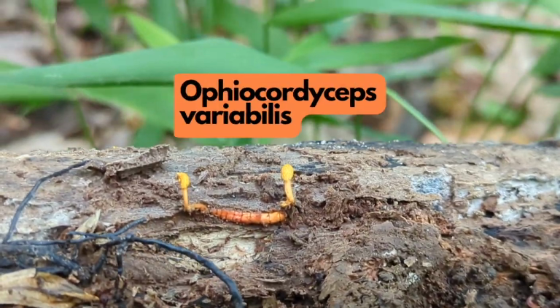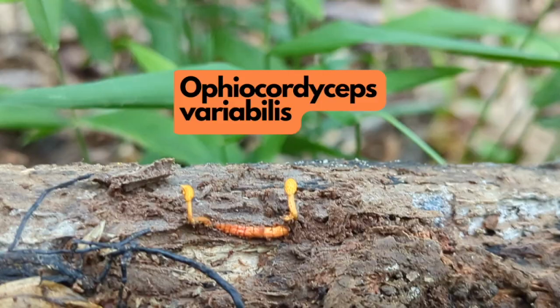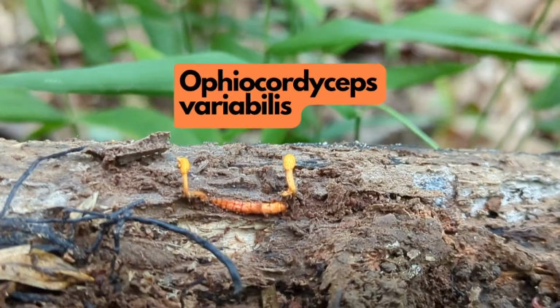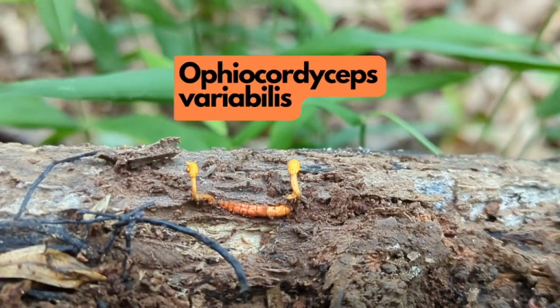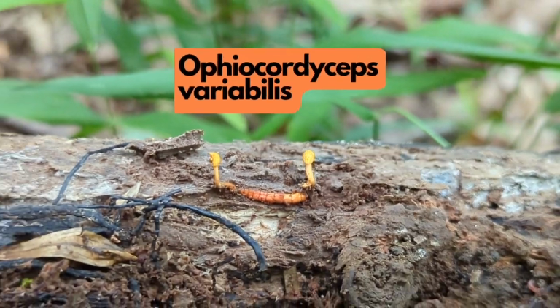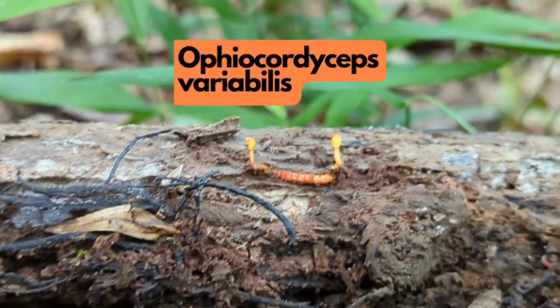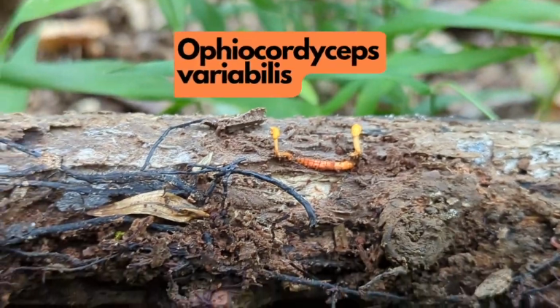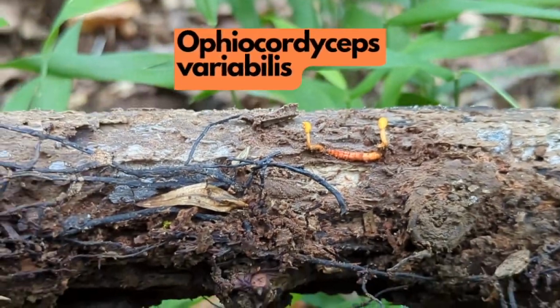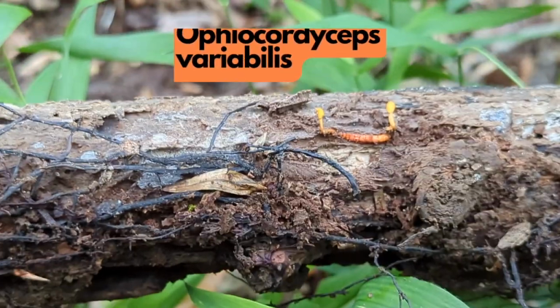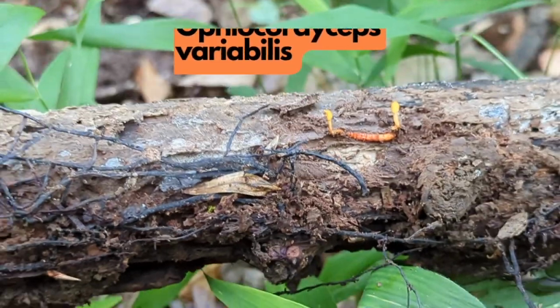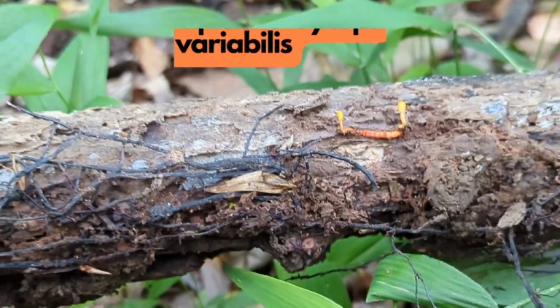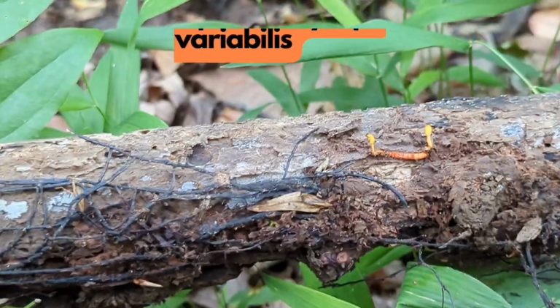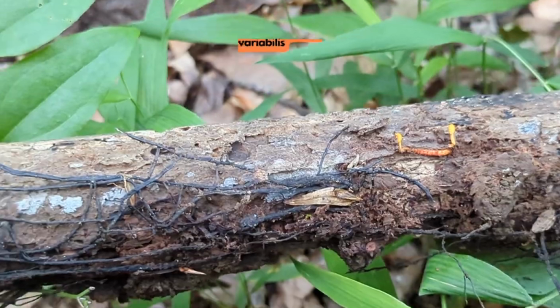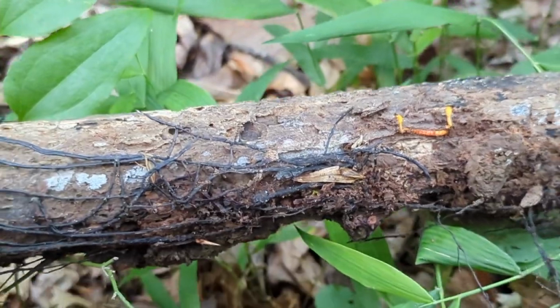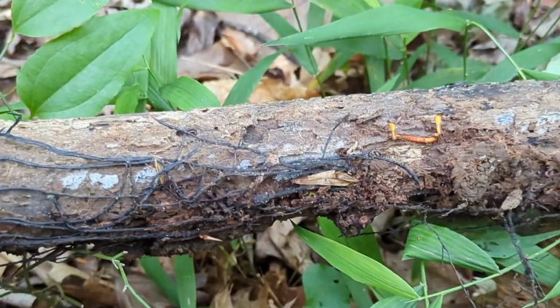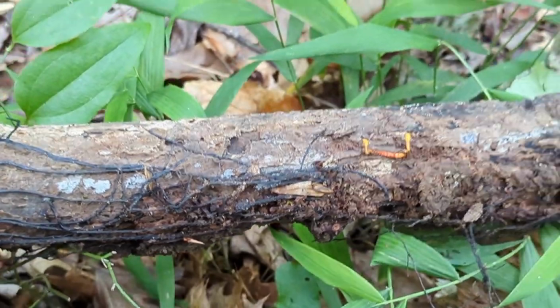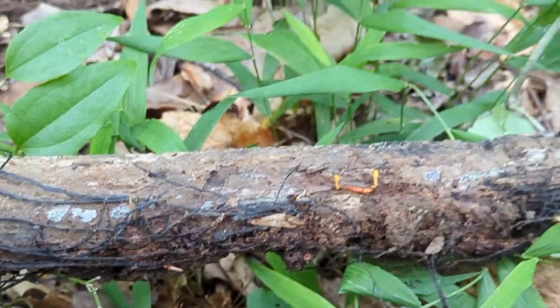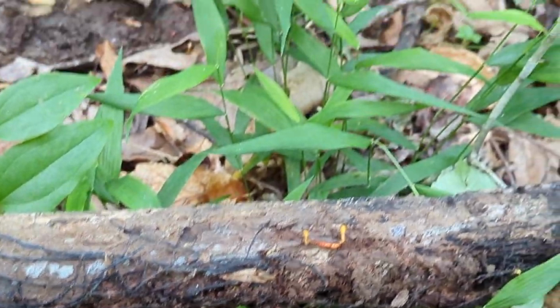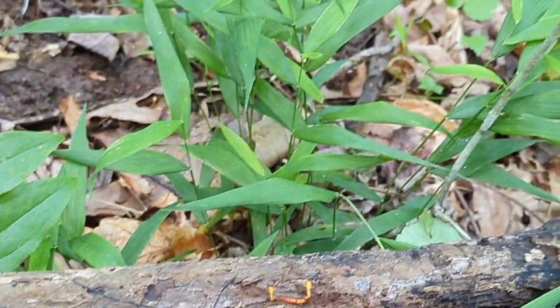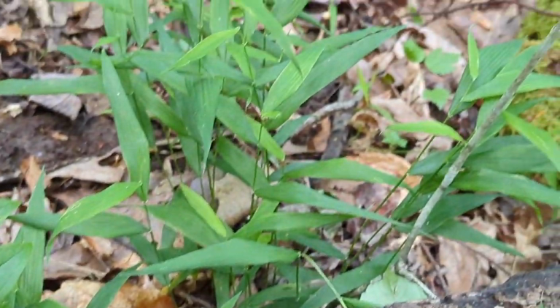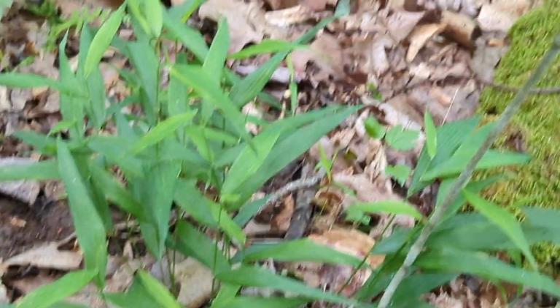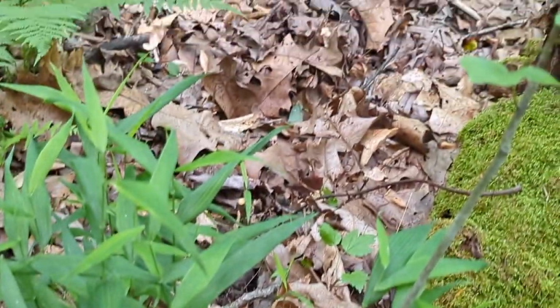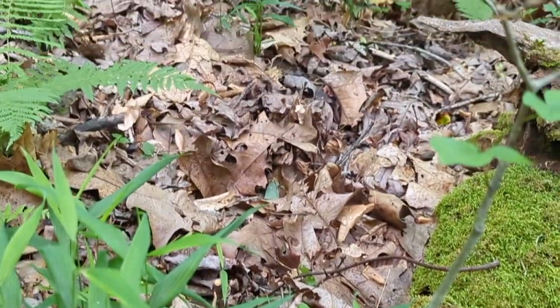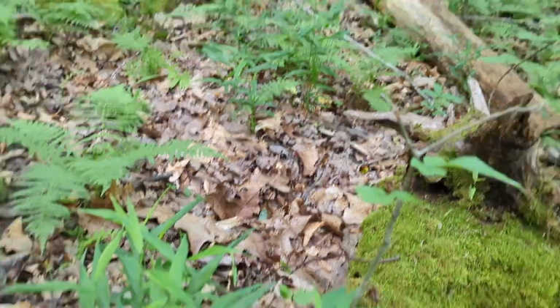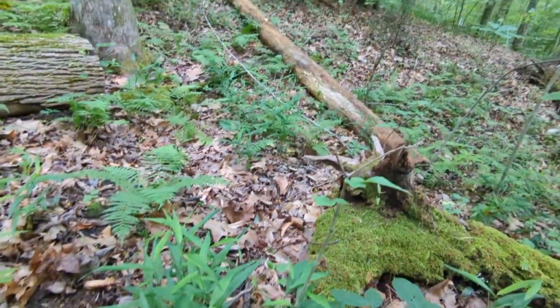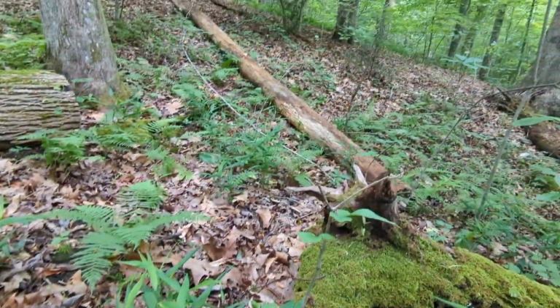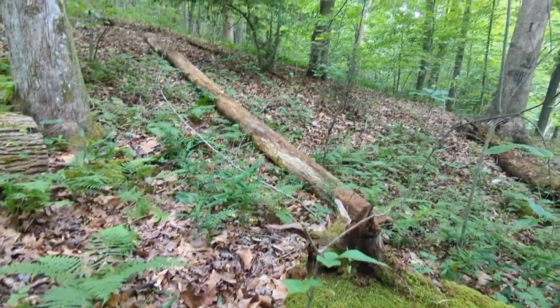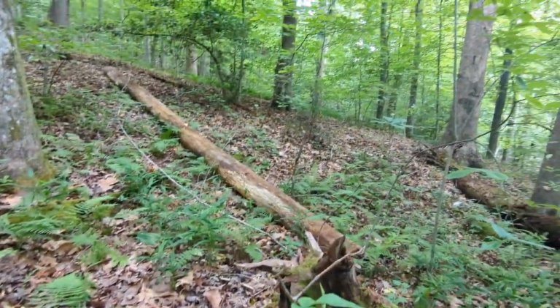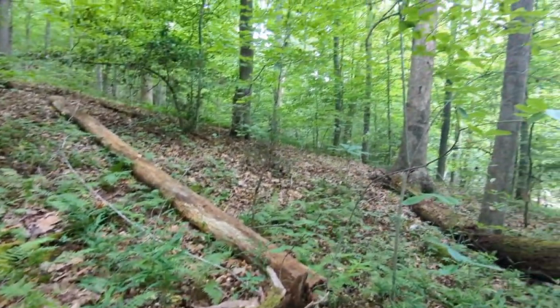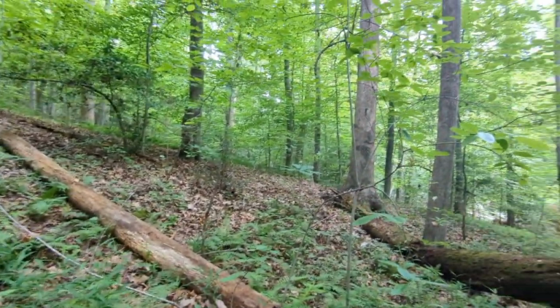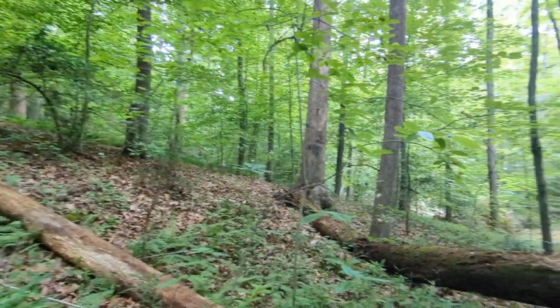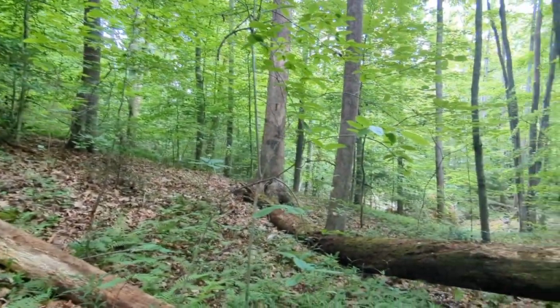Speaking of parasites, I was super excited to find this Ophiocordyceps variabilis. This is a fungi that grows on insects. I usually spot the orange part sticking up through the bark and then chip away at the bark to reveal the insect it's growing on.